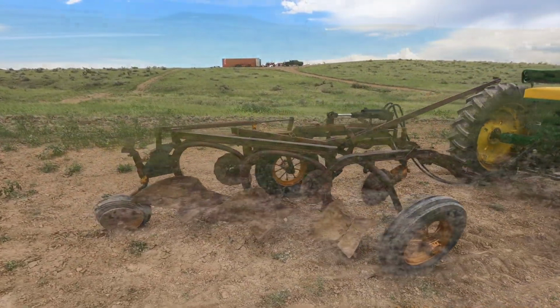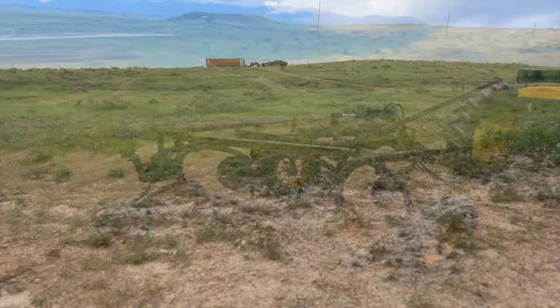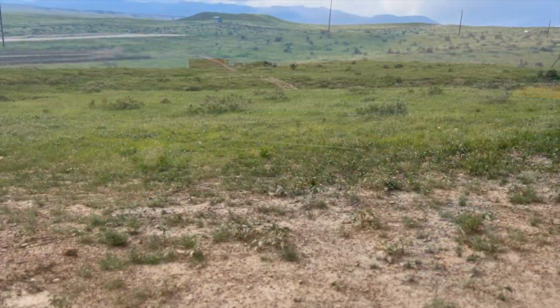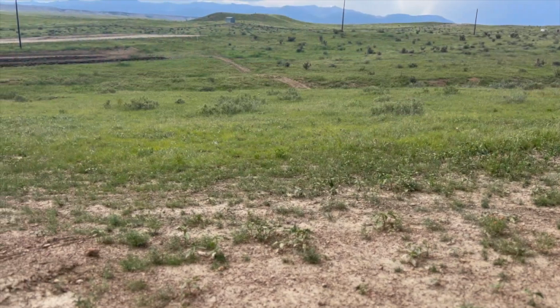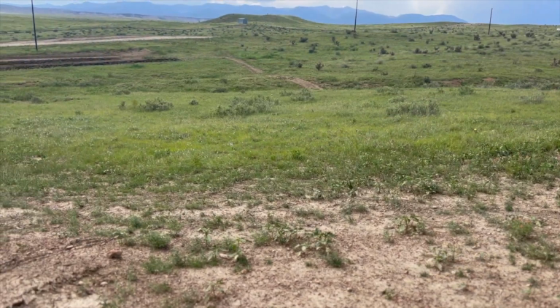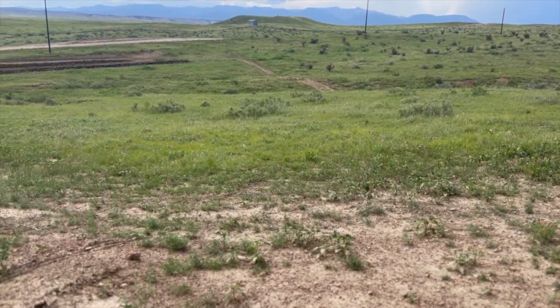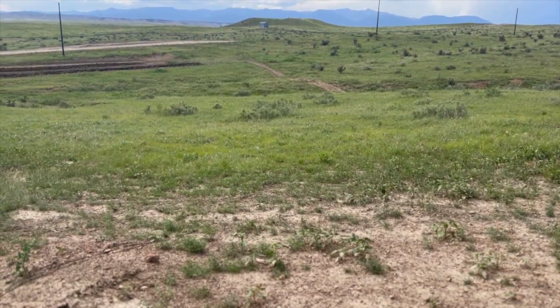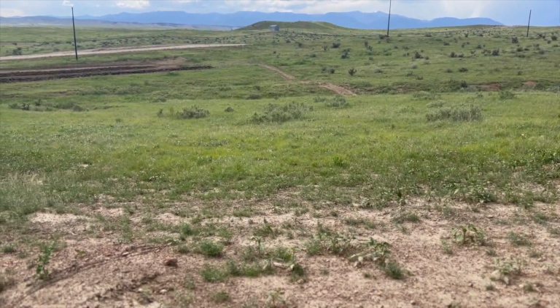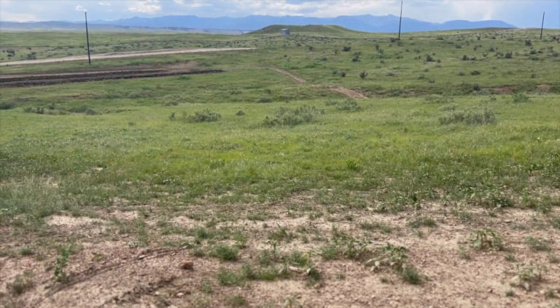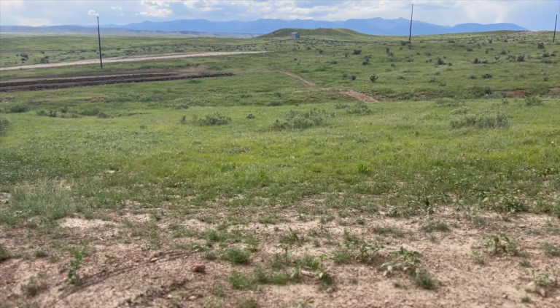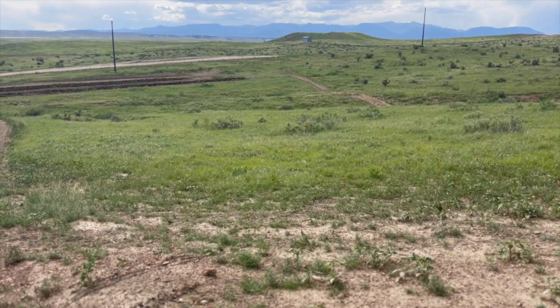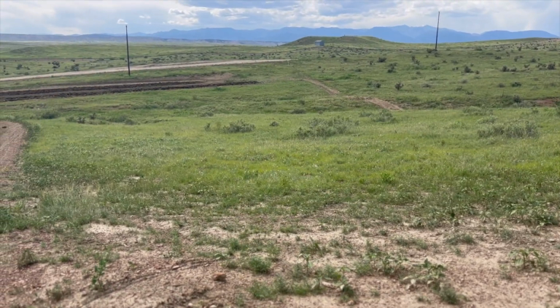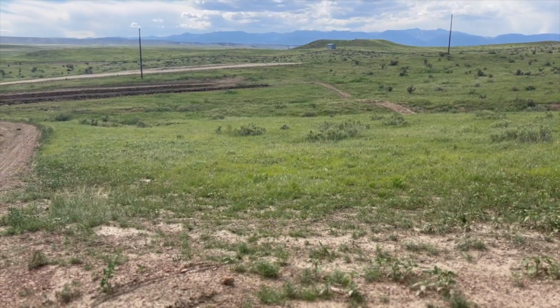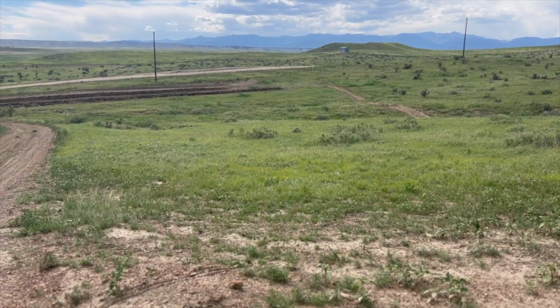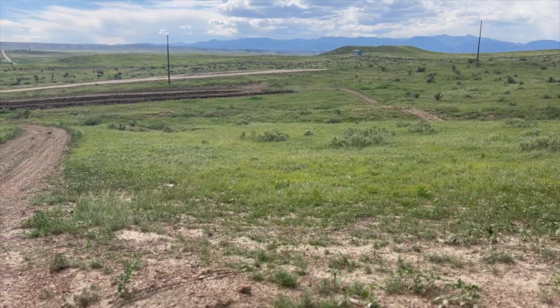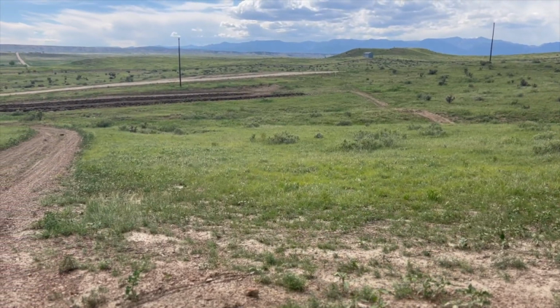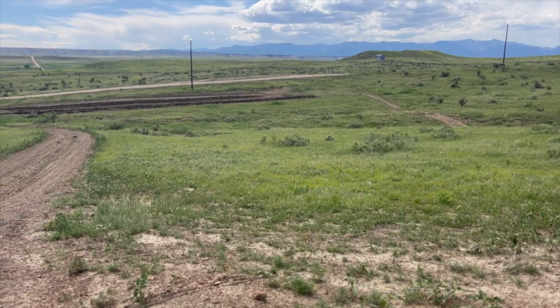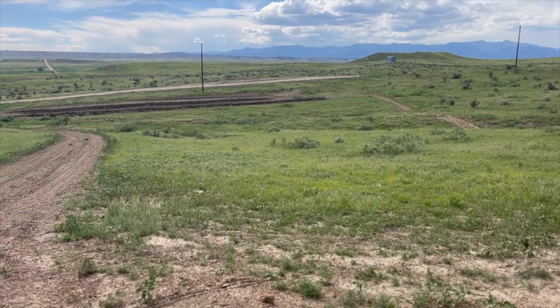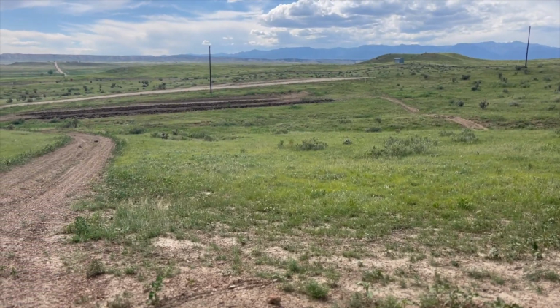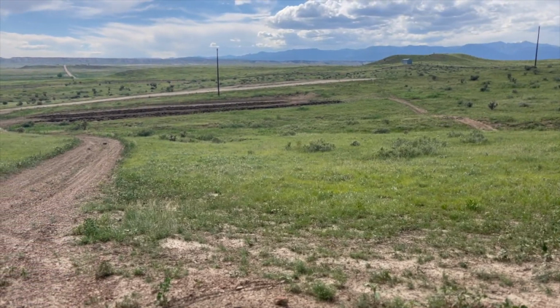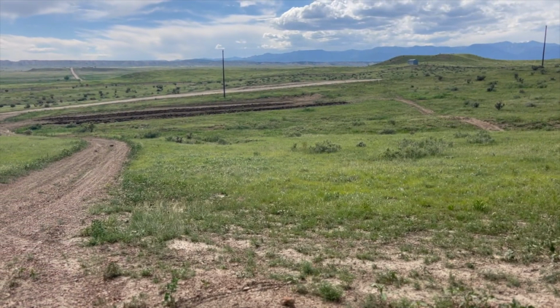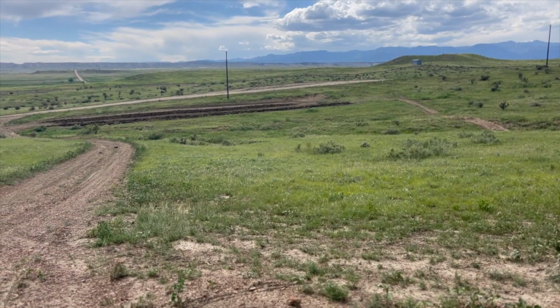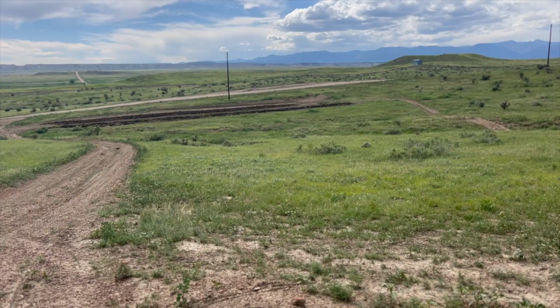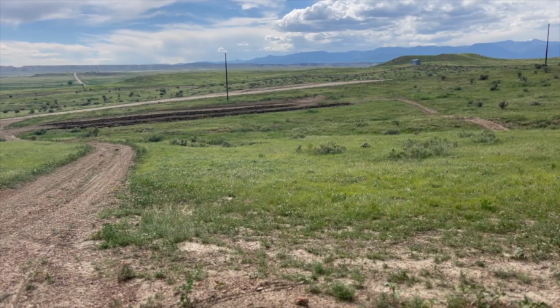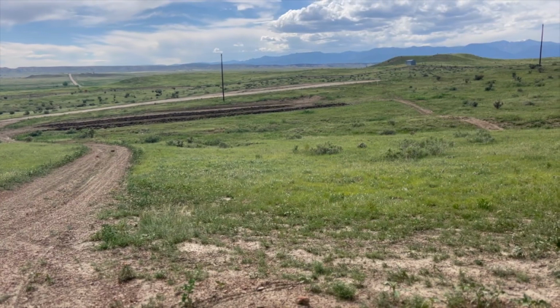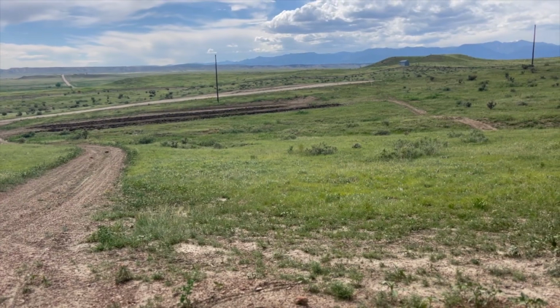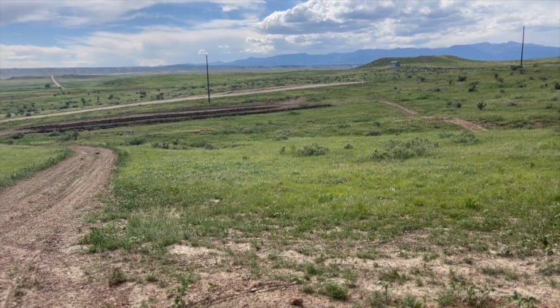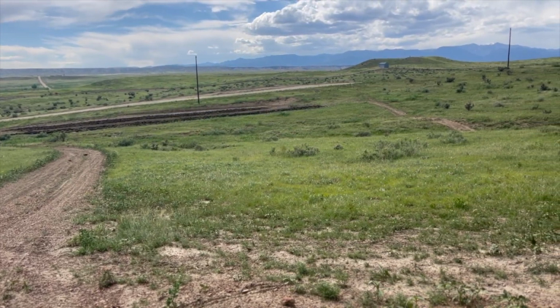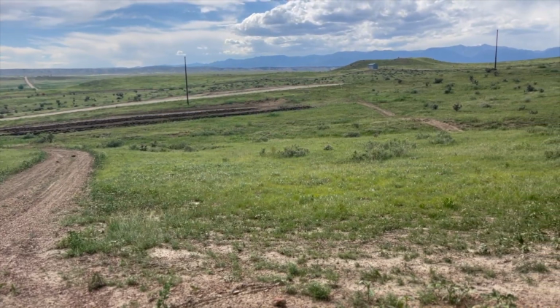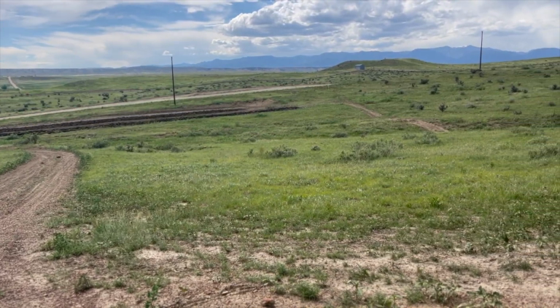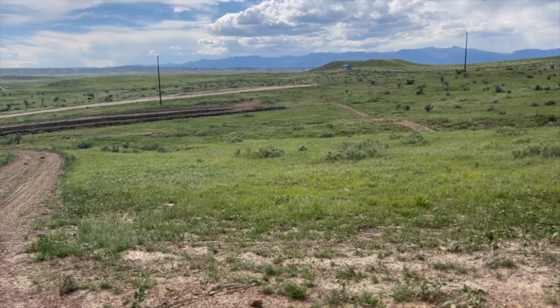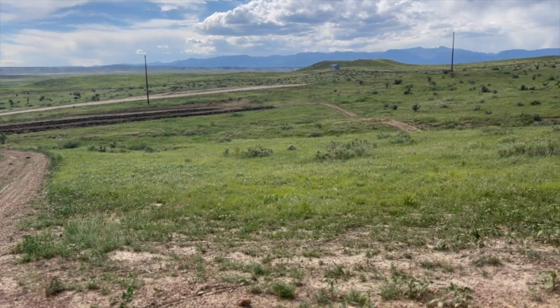The soil type in this part of Colorado is a heavy clay, rock, and shale. It is not ideal plowing soil, but it's what we've got.